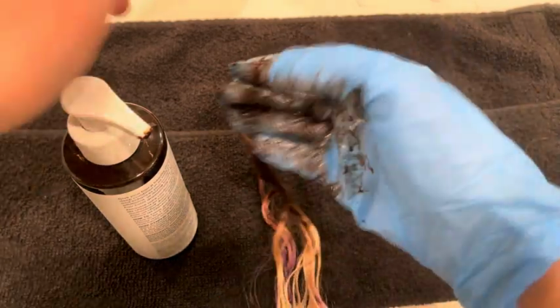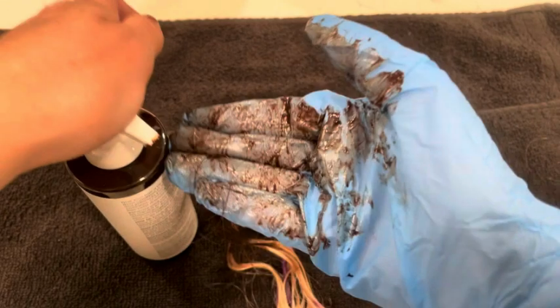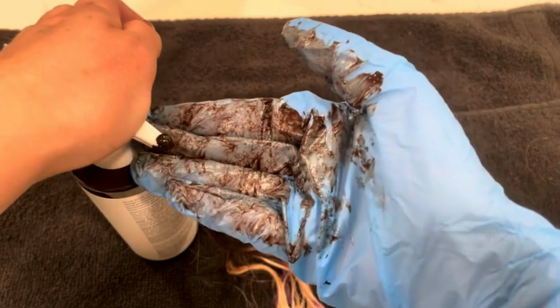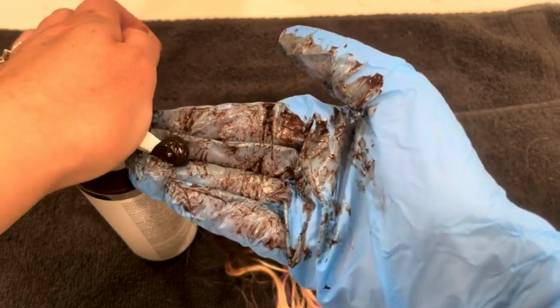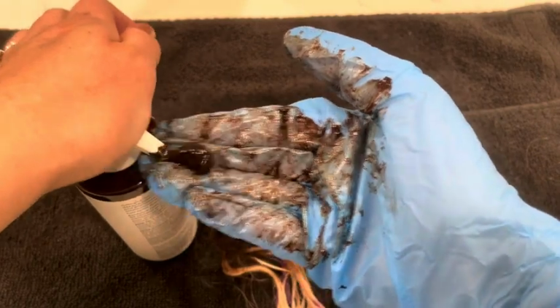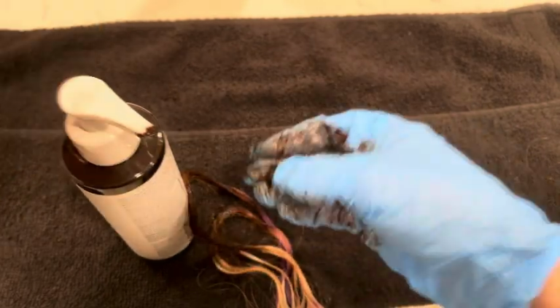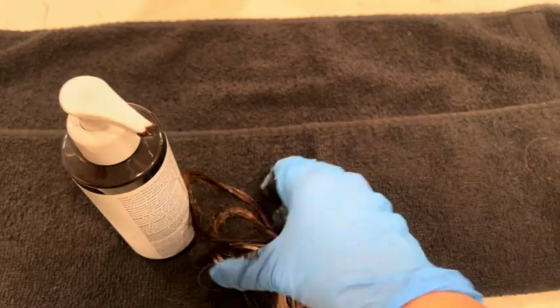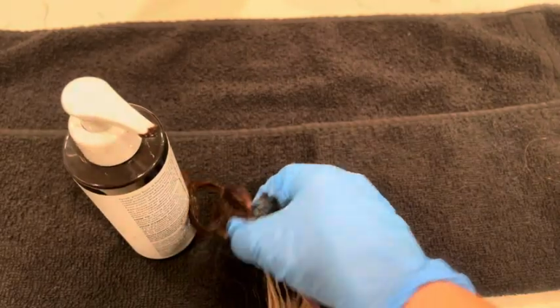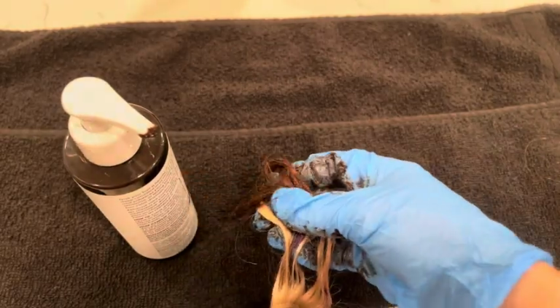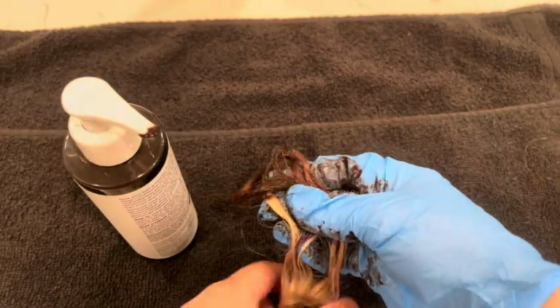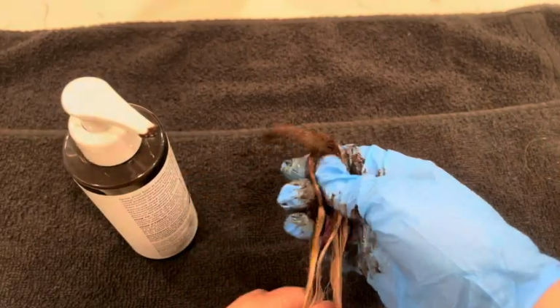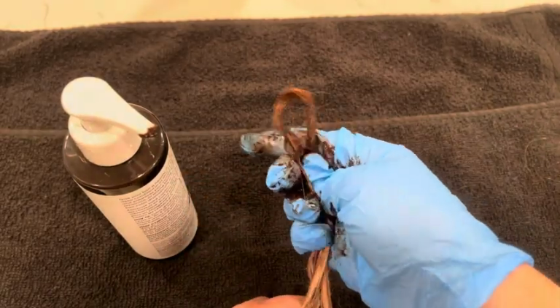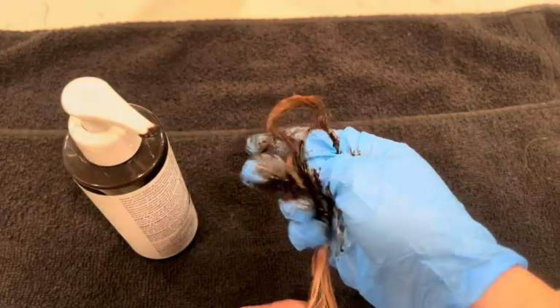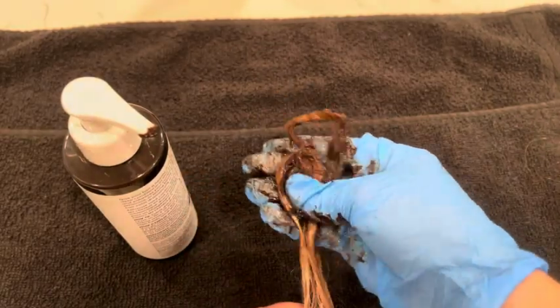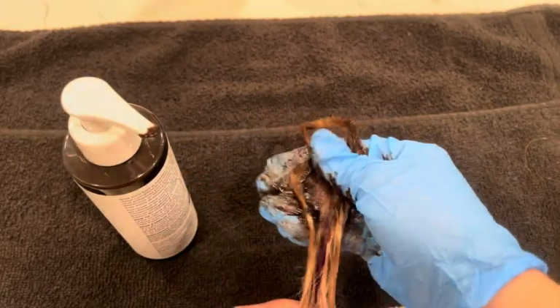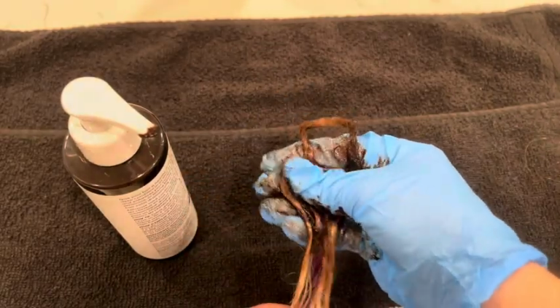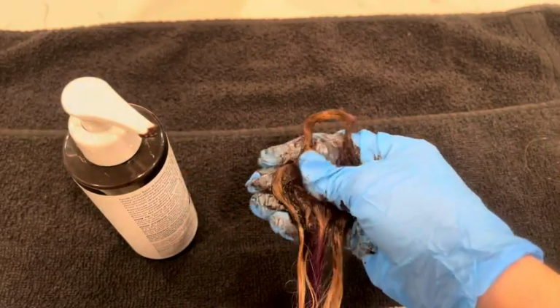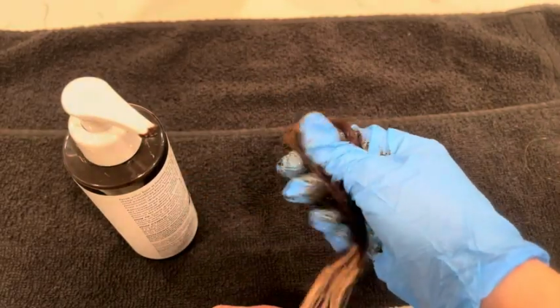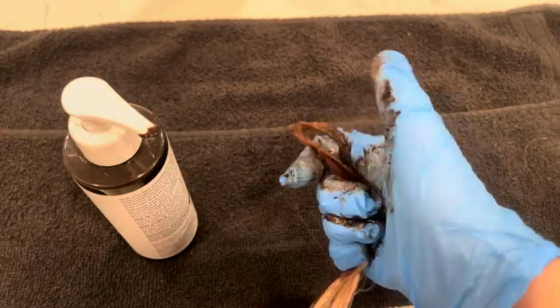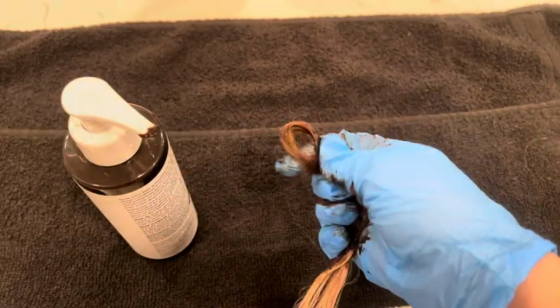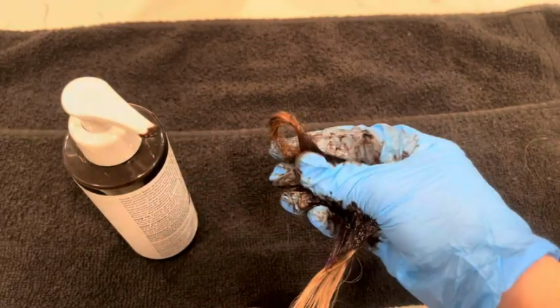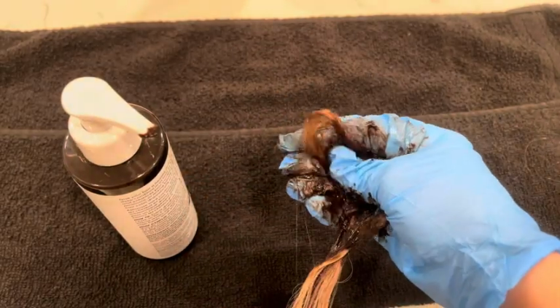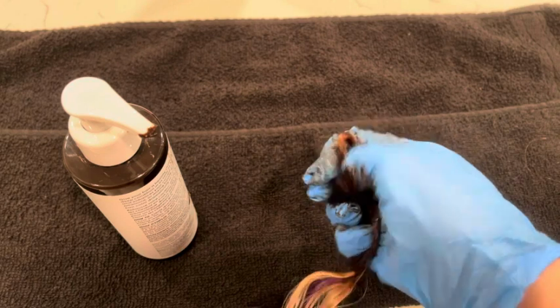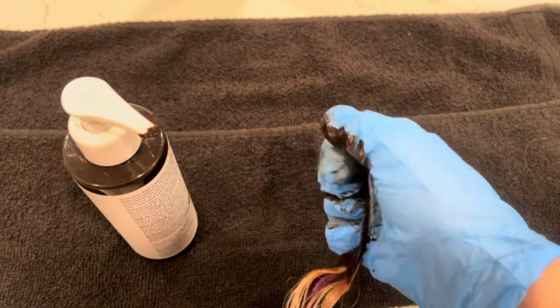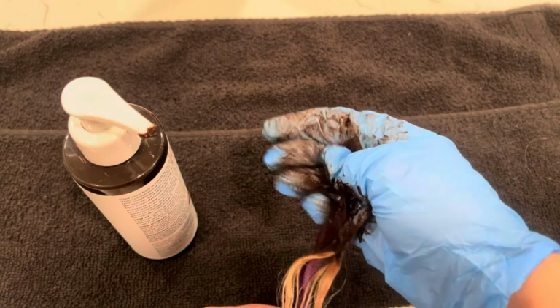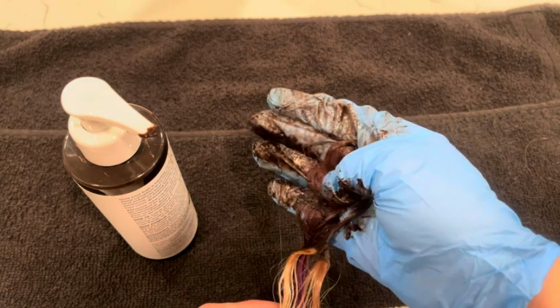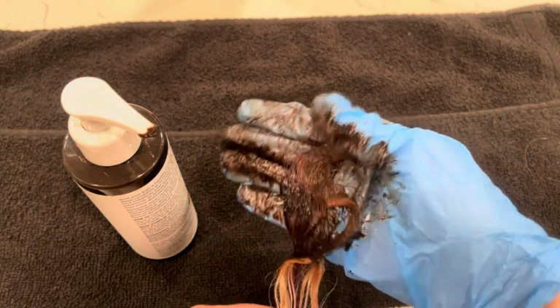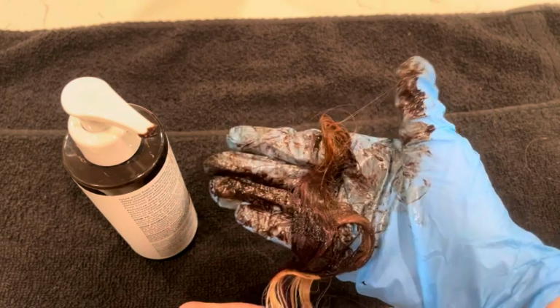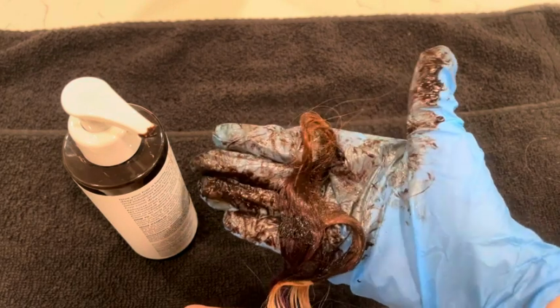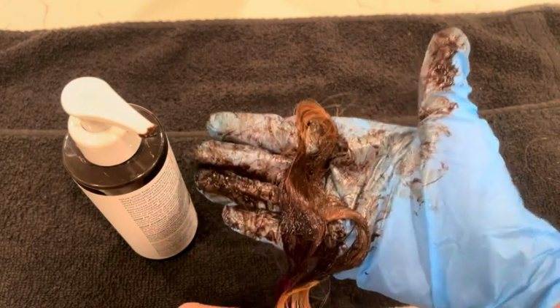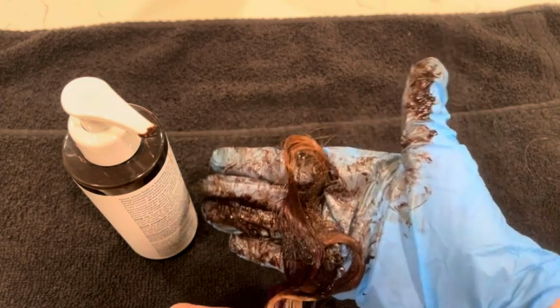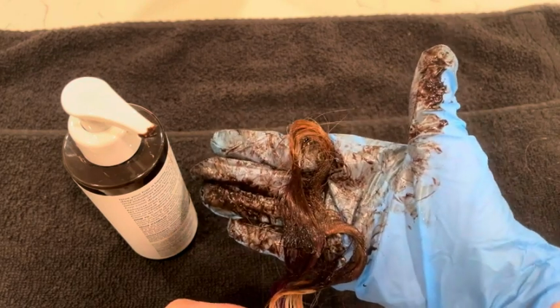You can use more or less depending on the hair color you're trying to achieve. But overall, I have really enjoyed this product.